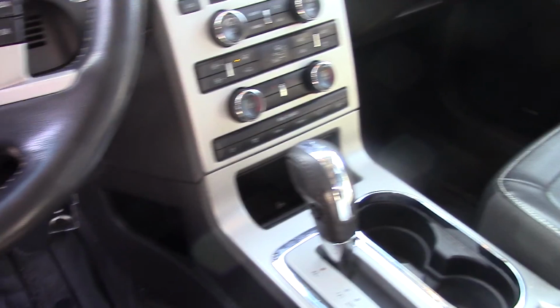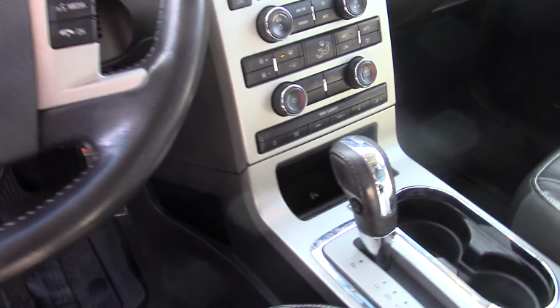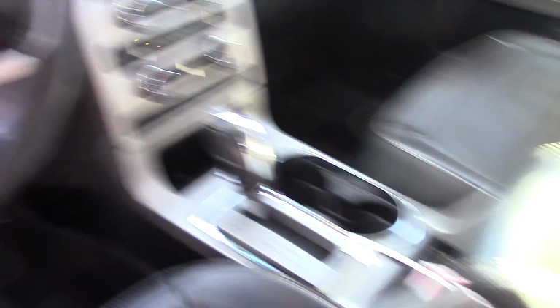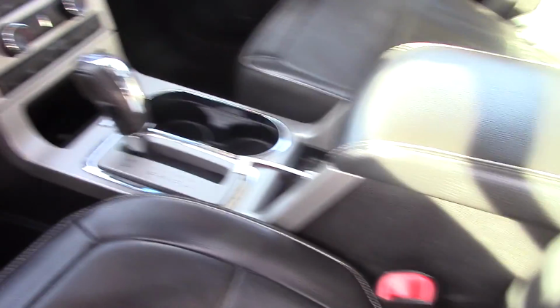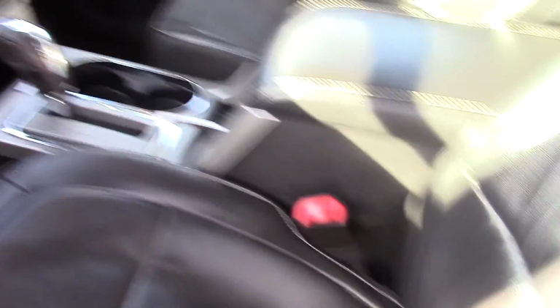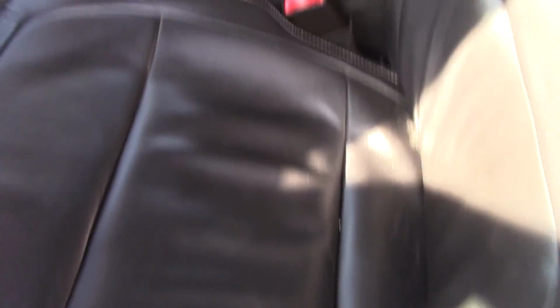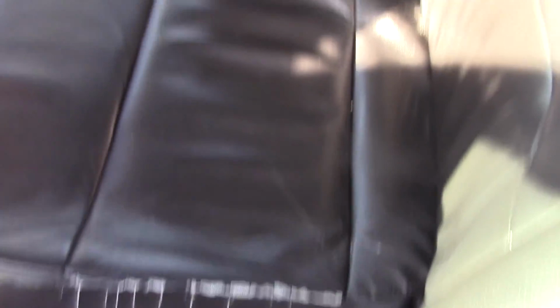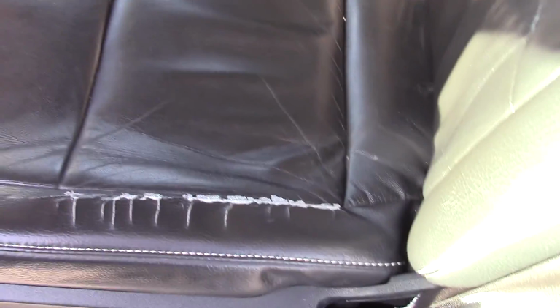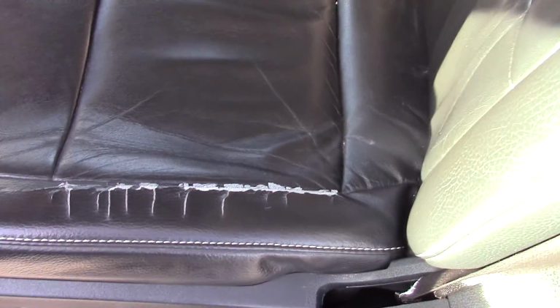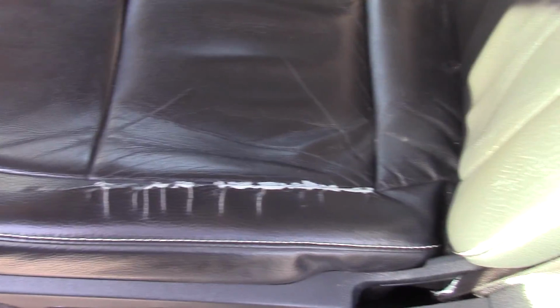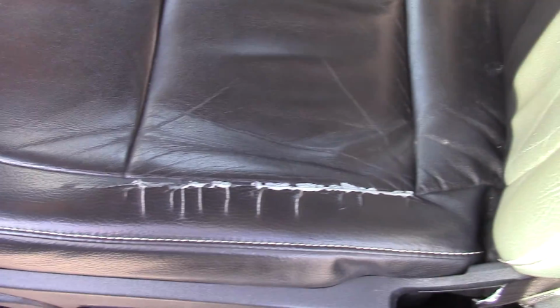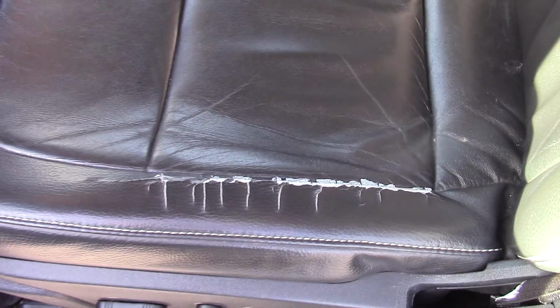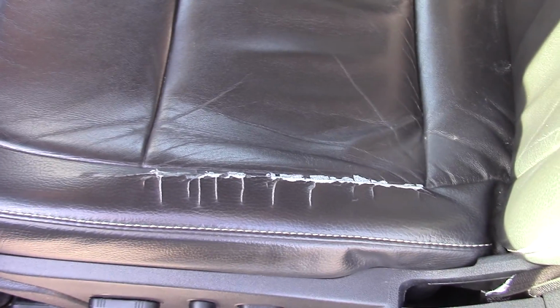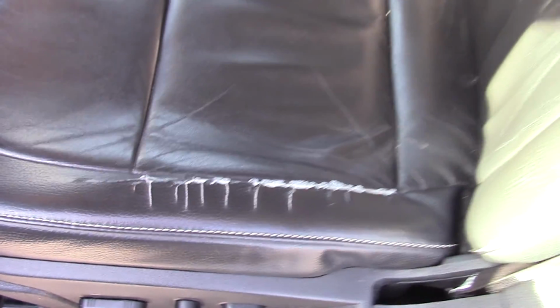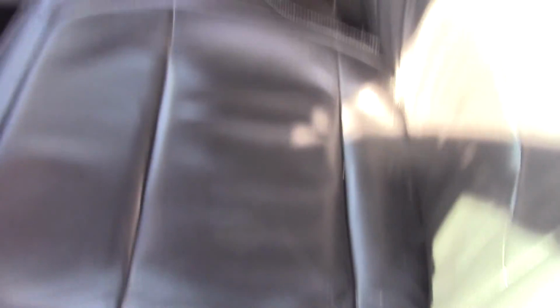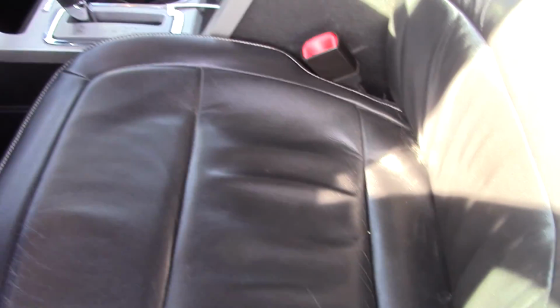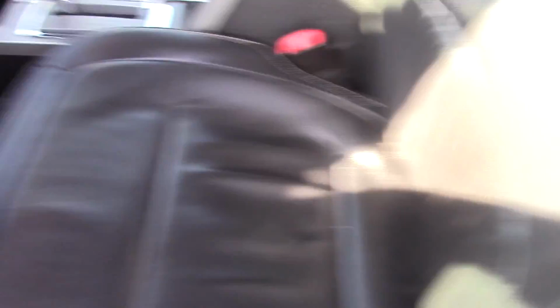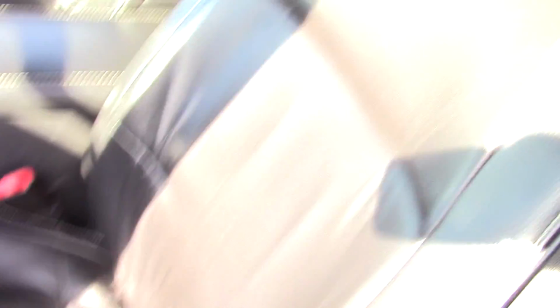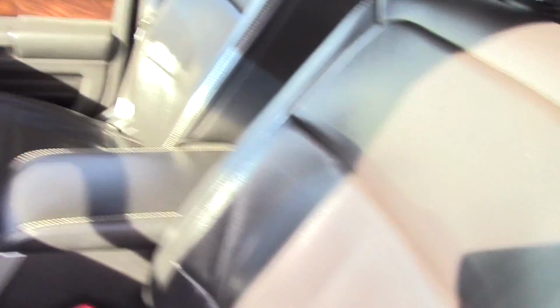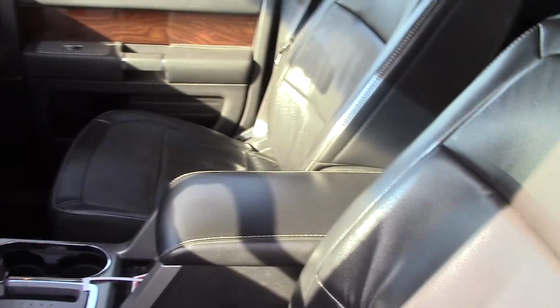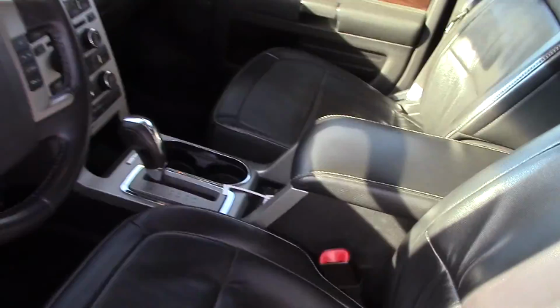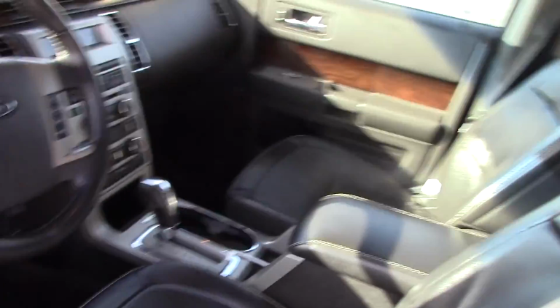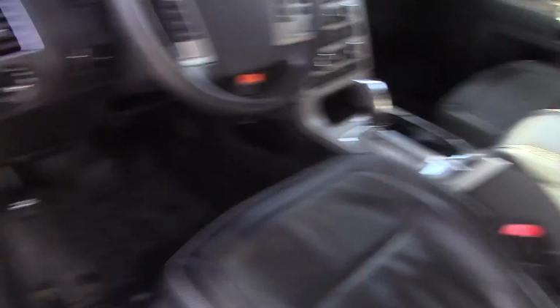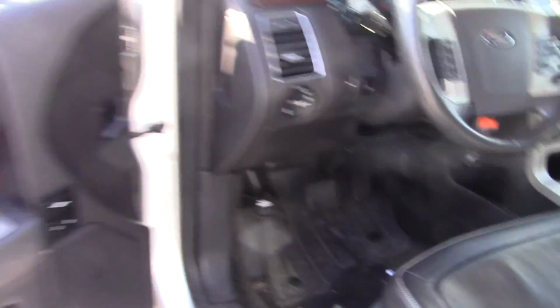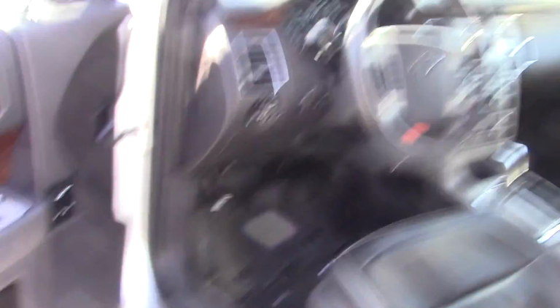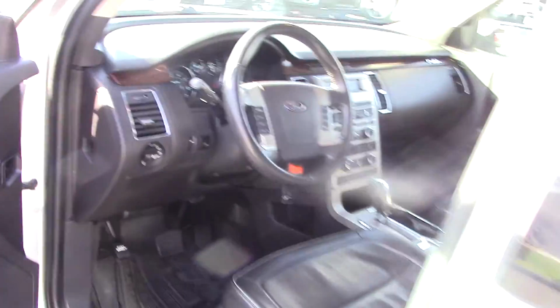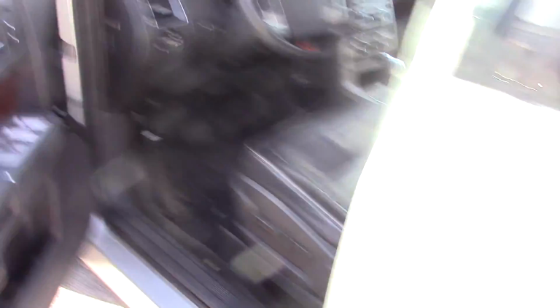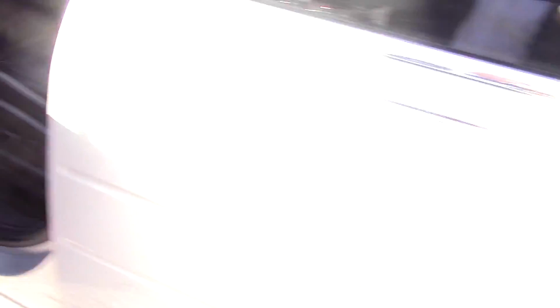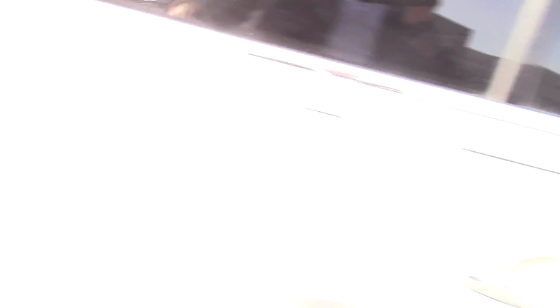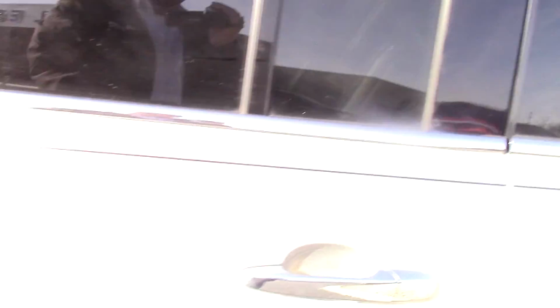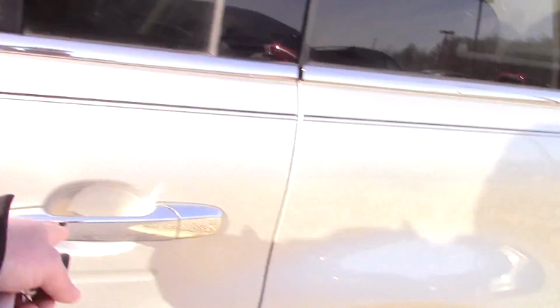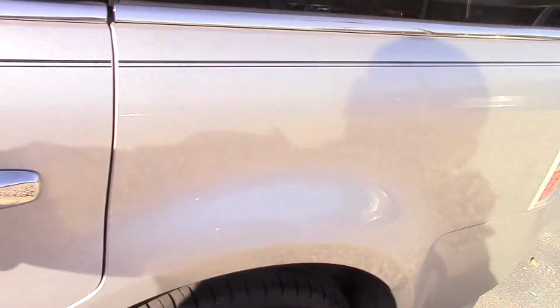Here's the wear and tear on the seat — probably can be fixed through Dr. Vinyl — but the rest of it is perfect. Hasn't been cleaned up yet. Does have automatic headlights.